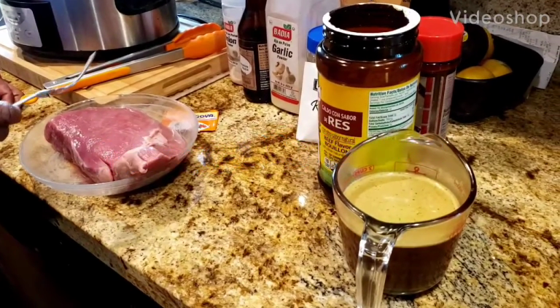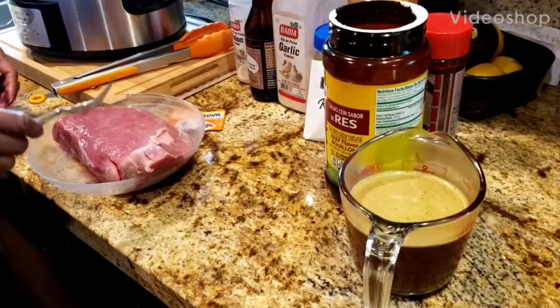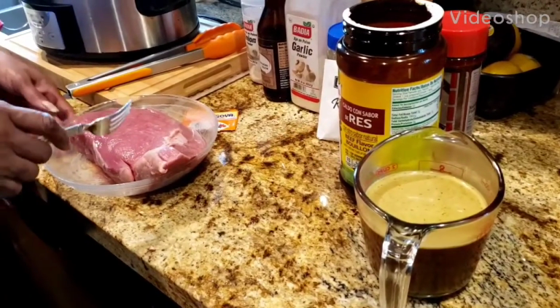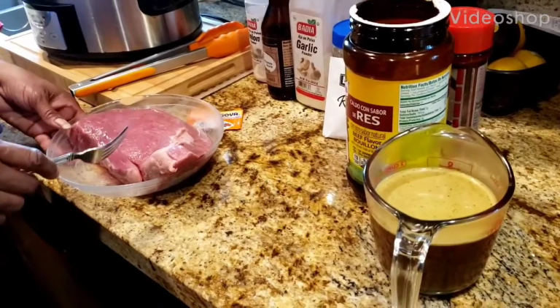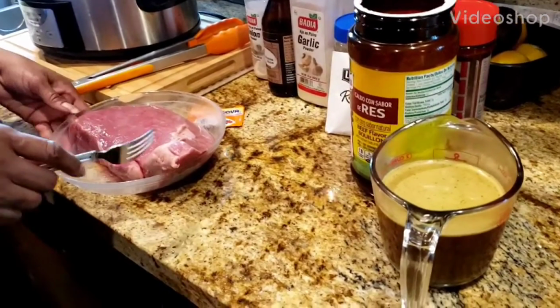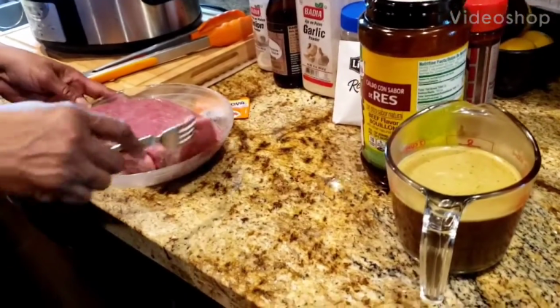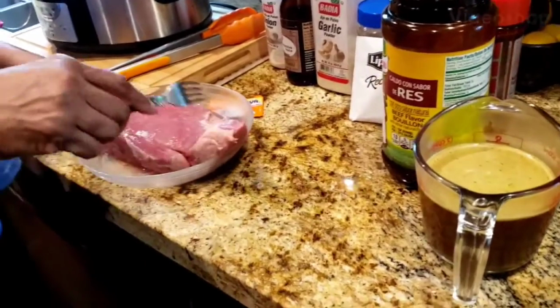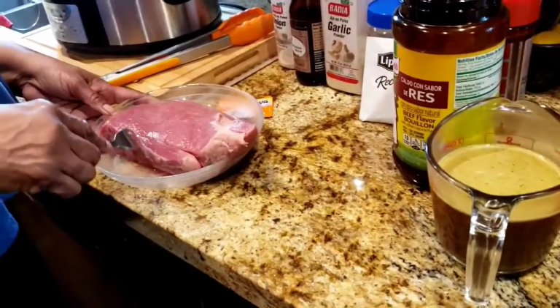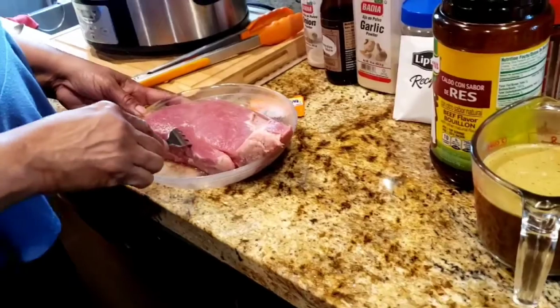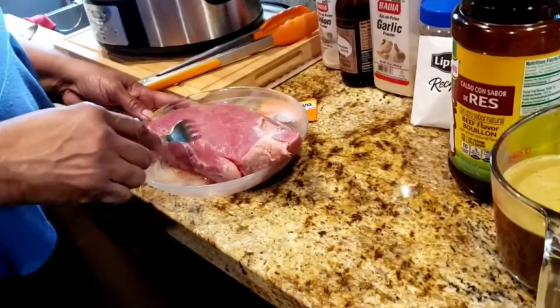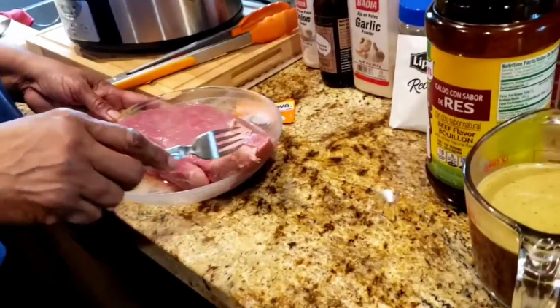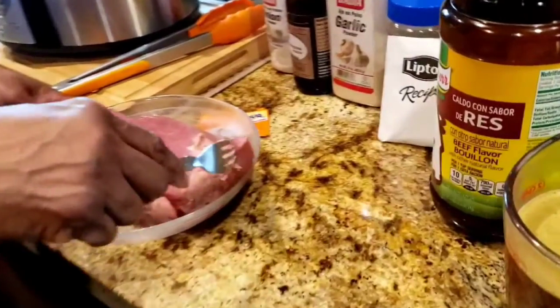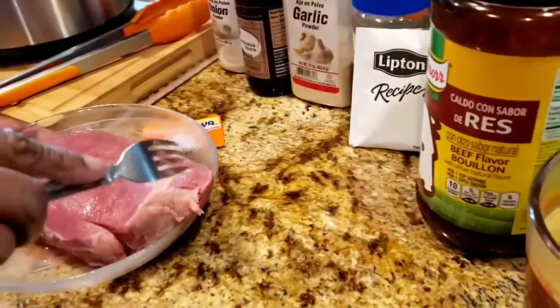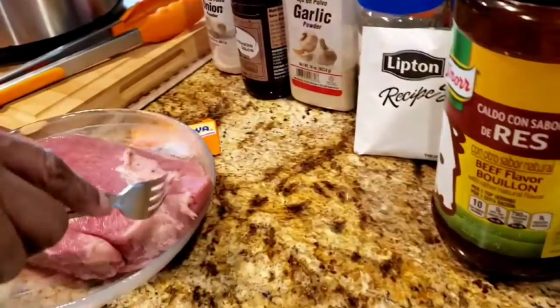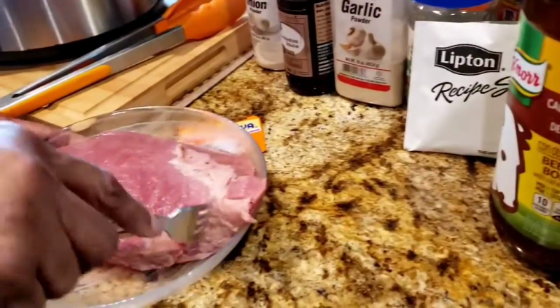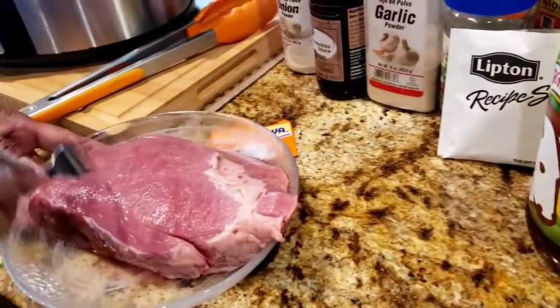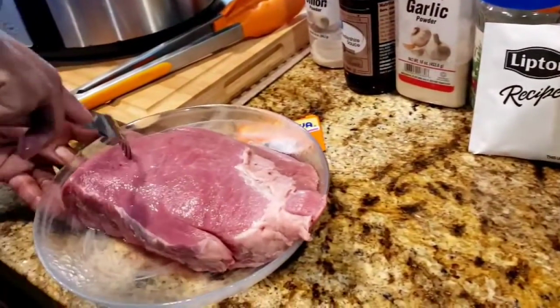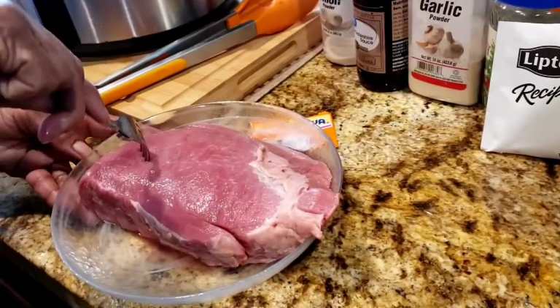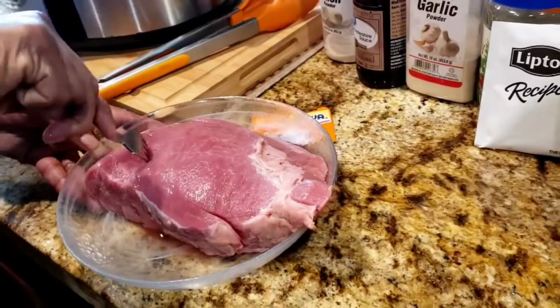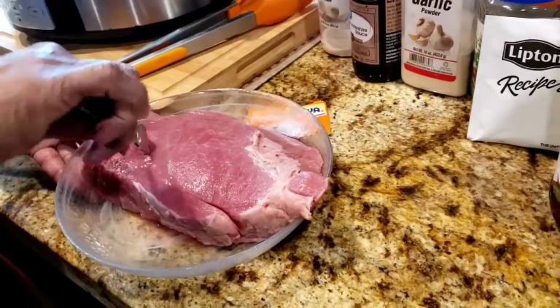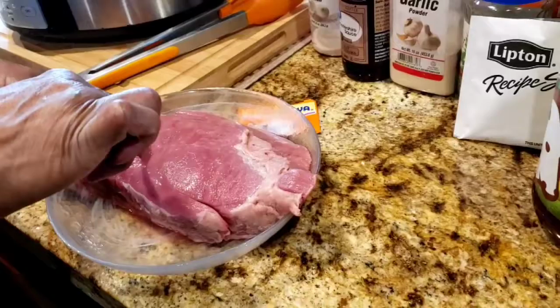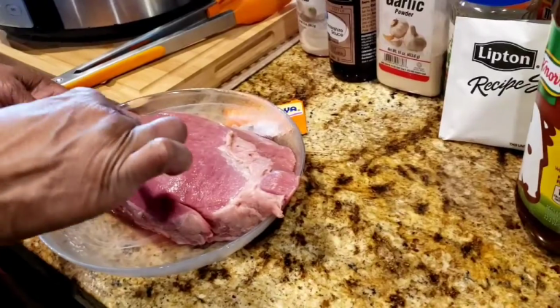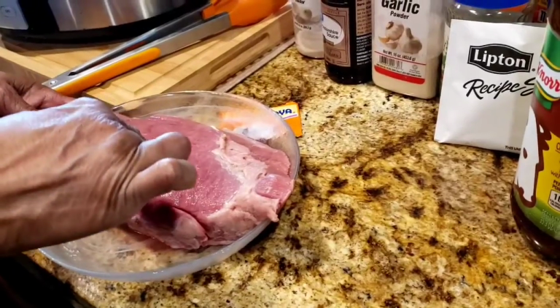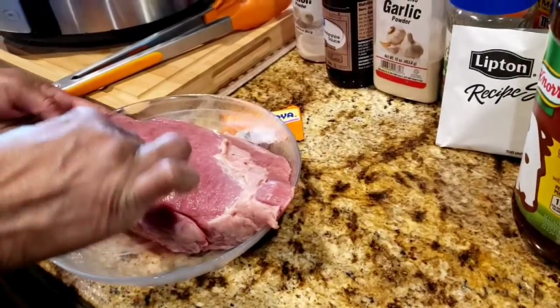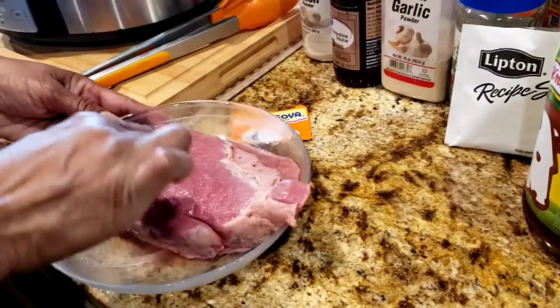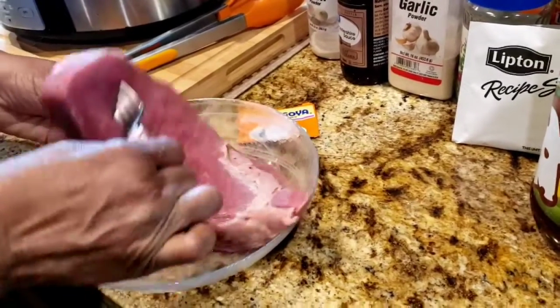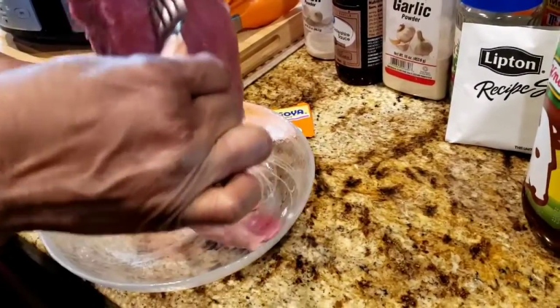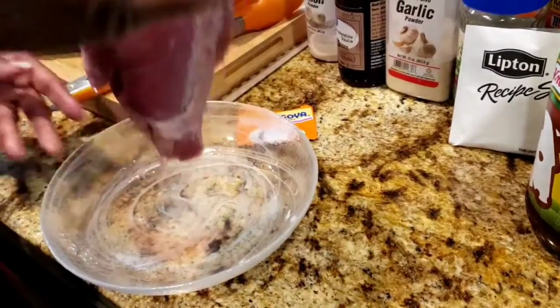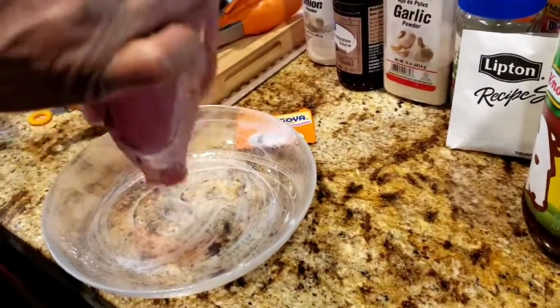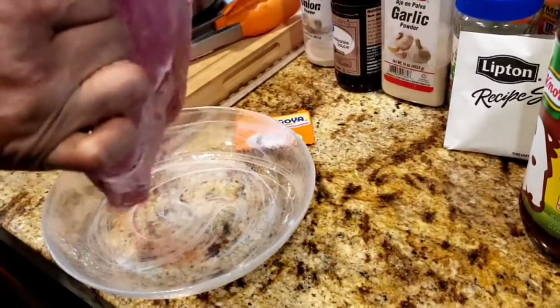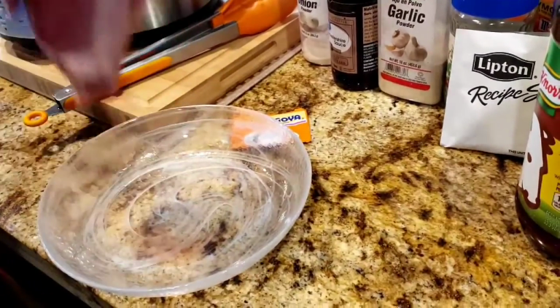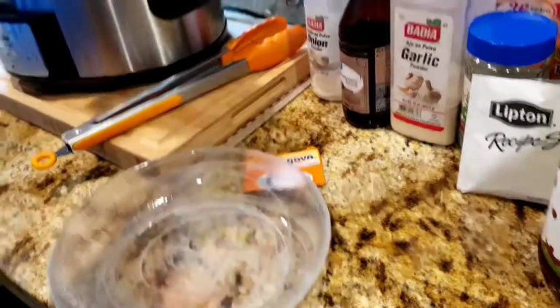Hi everyone, welcome to Mama Dee's house. Today I'm going to show you how to make a crockpot London broil steak. I washed it off — make sure you wash your meat — so I'm going to add it to the crockpot.